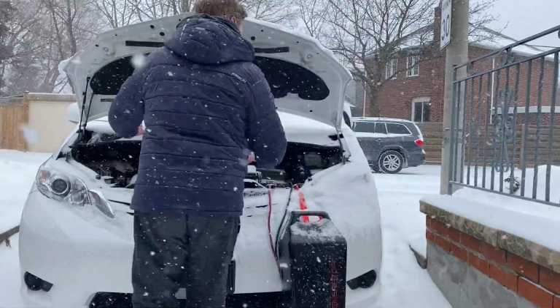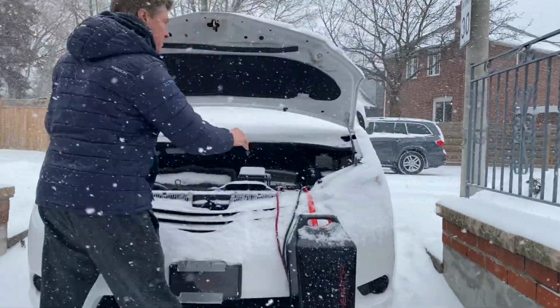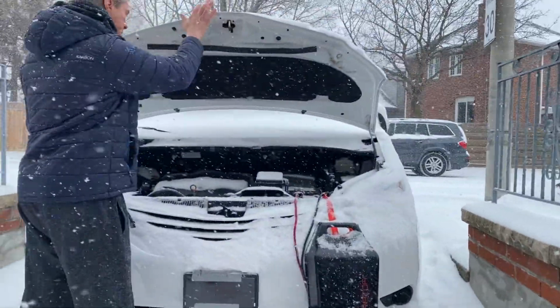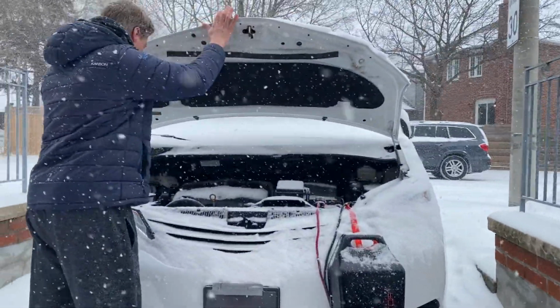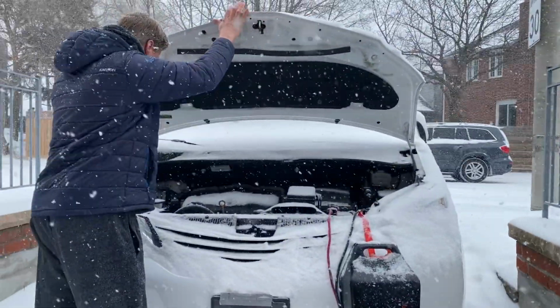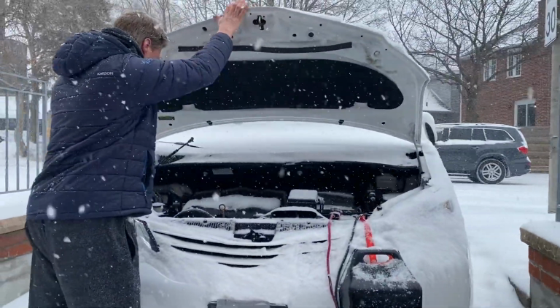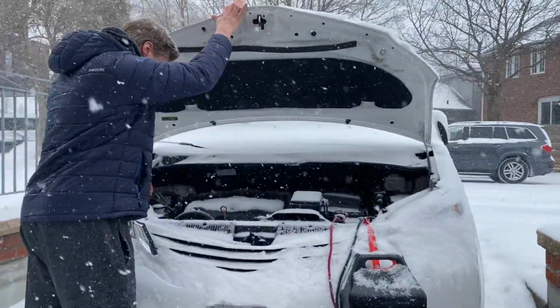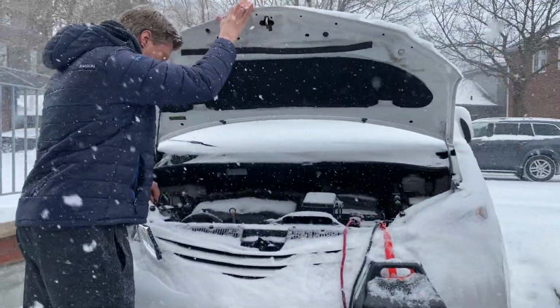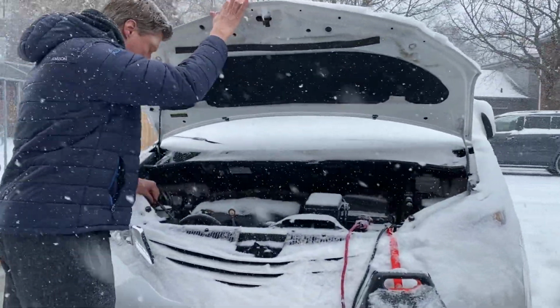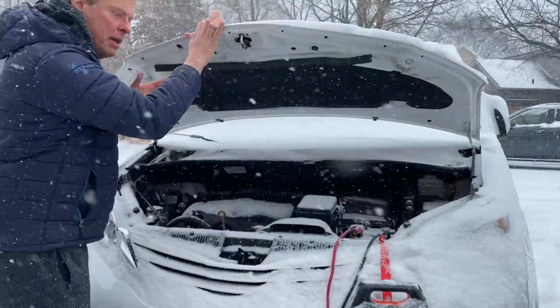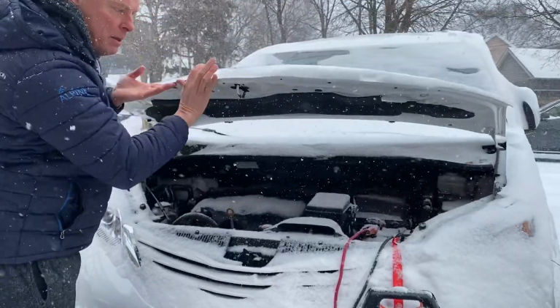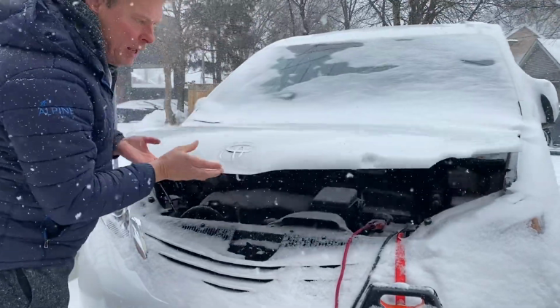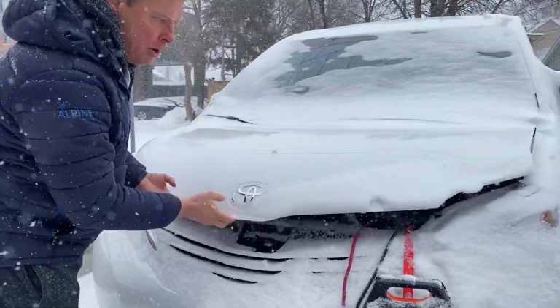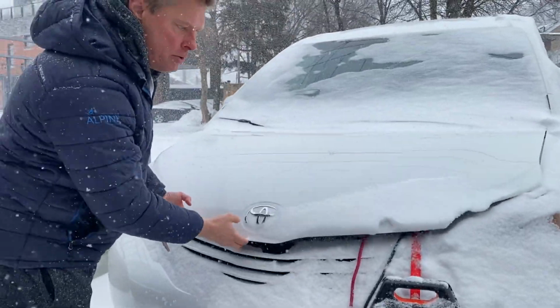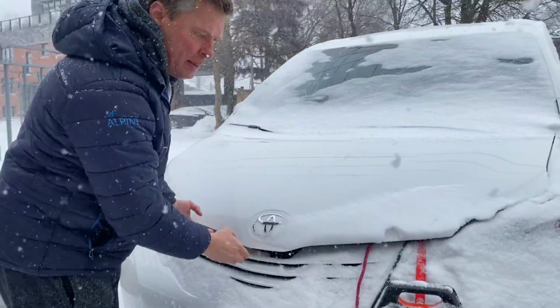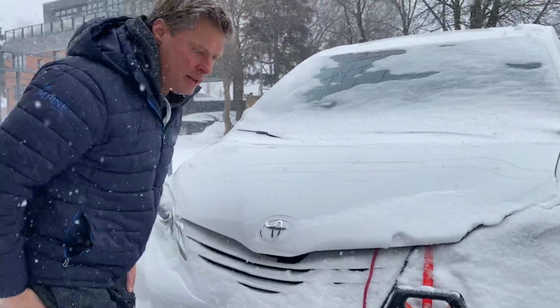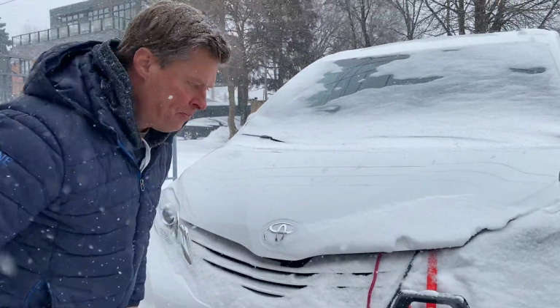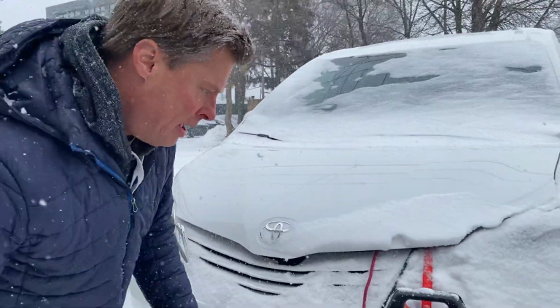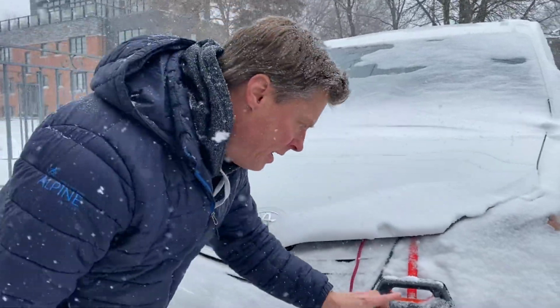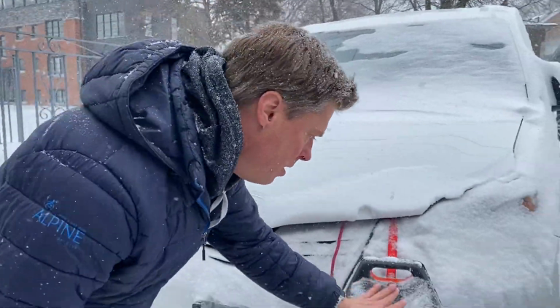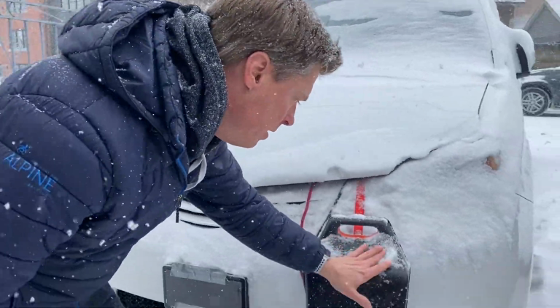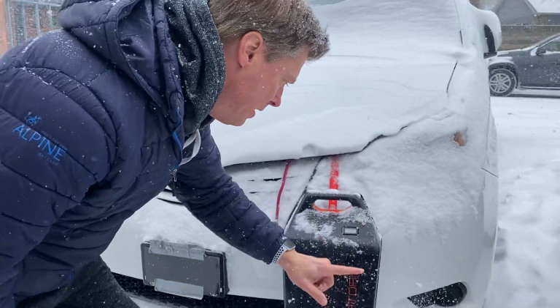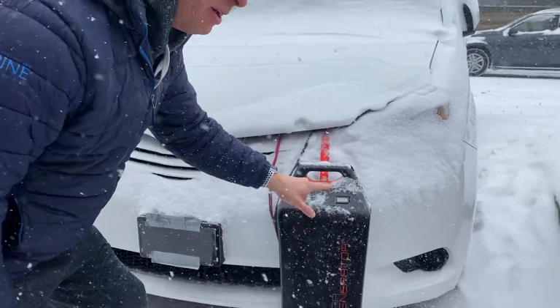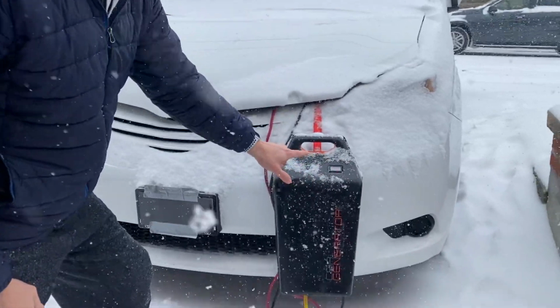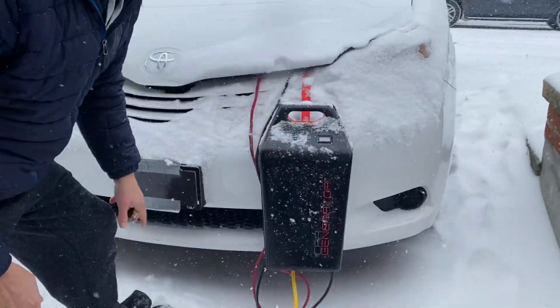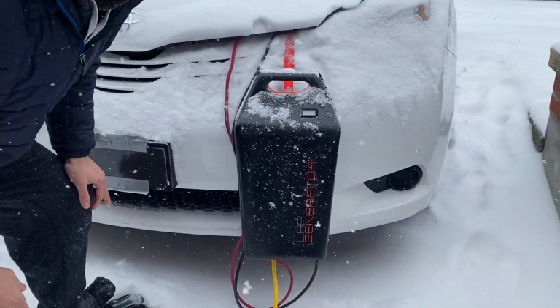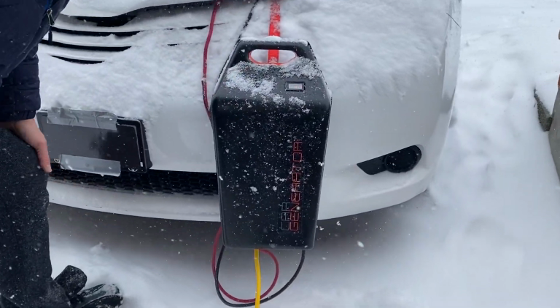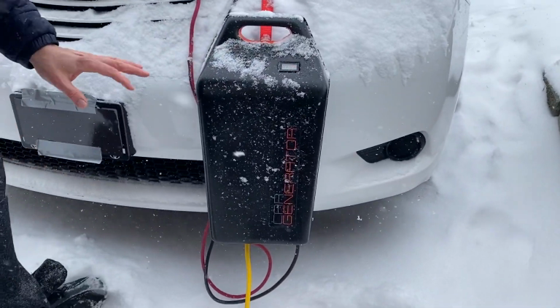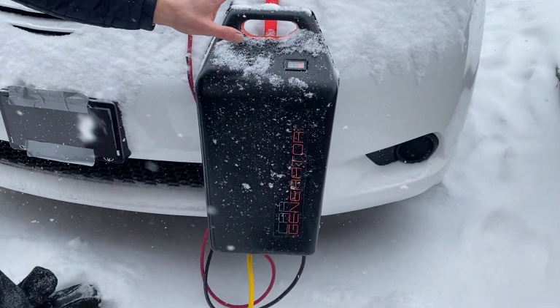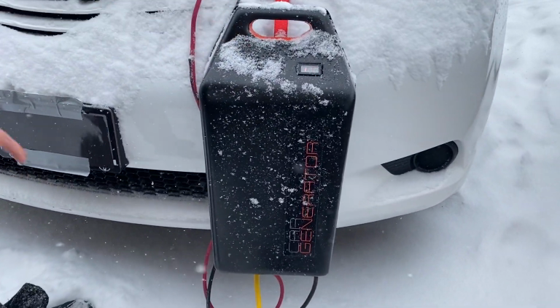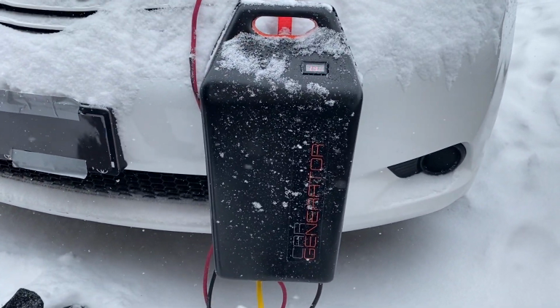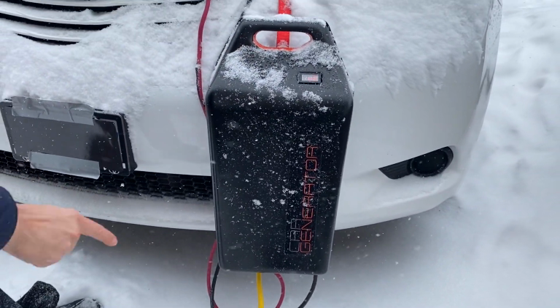Basically you attach the car generator and then you can simply lean the hood closed just like this. On the front, this unit is completely waterproof and rainproof so you can use it in any weather.